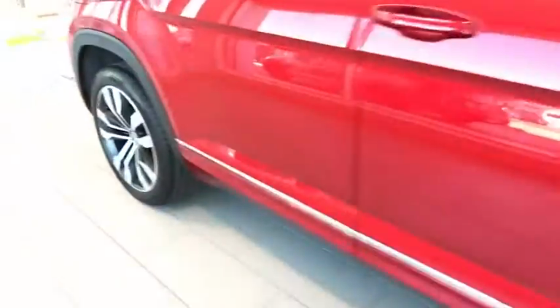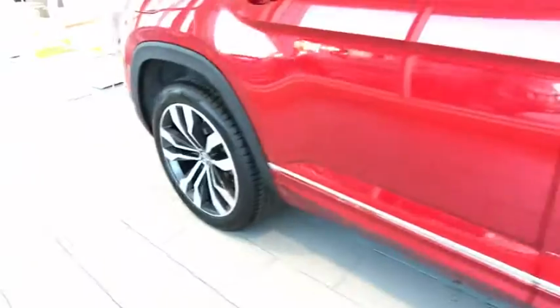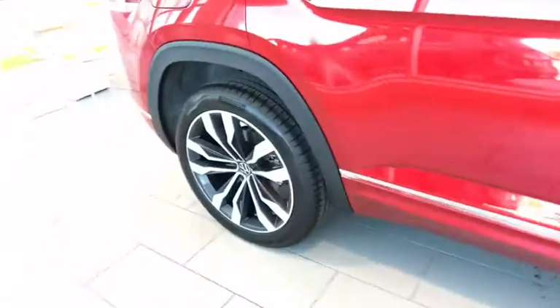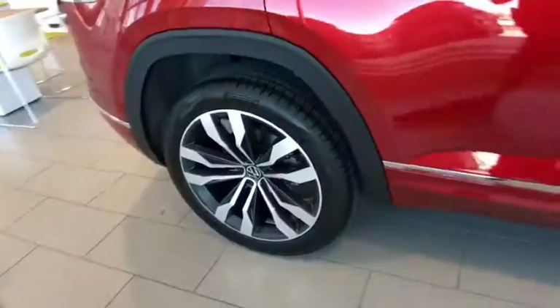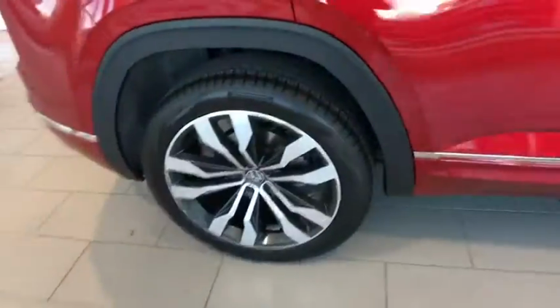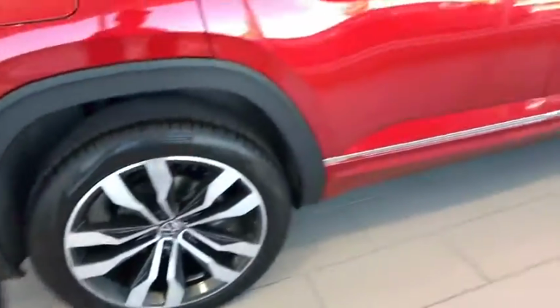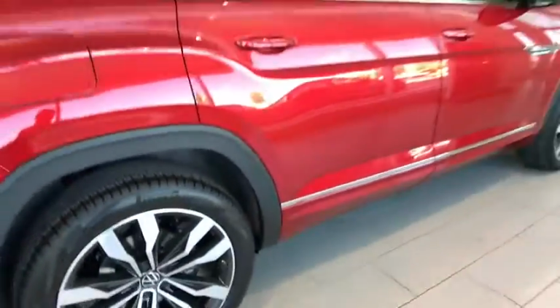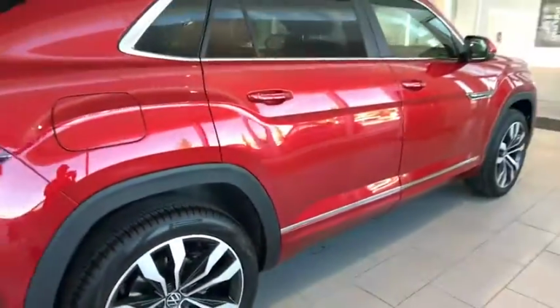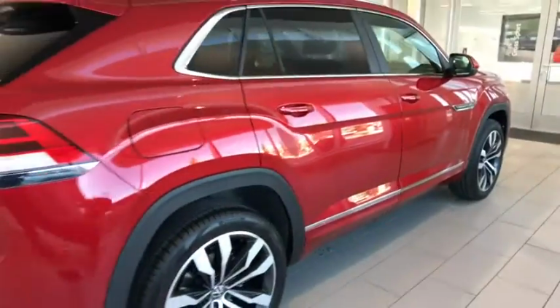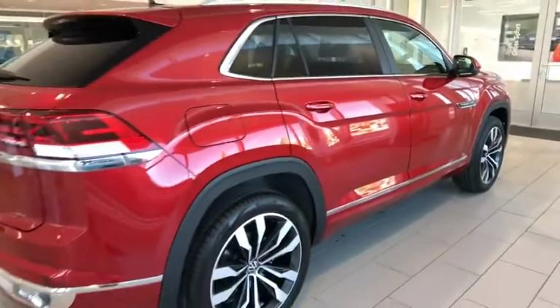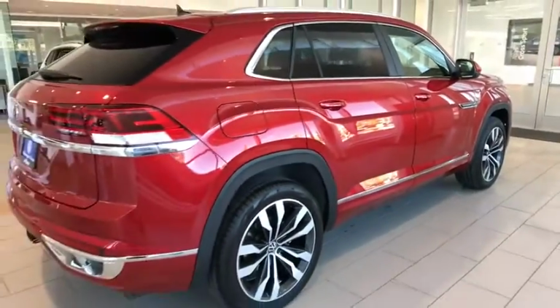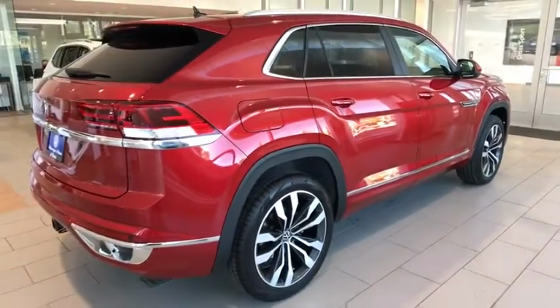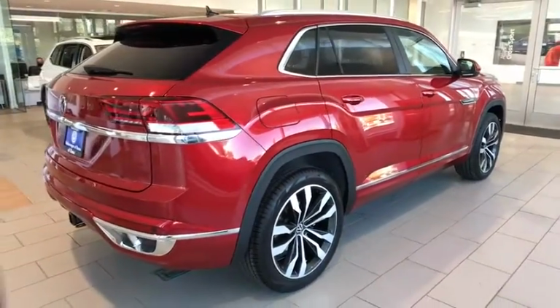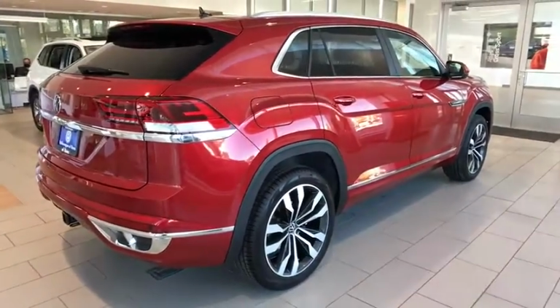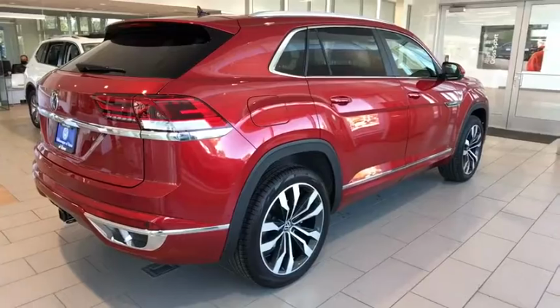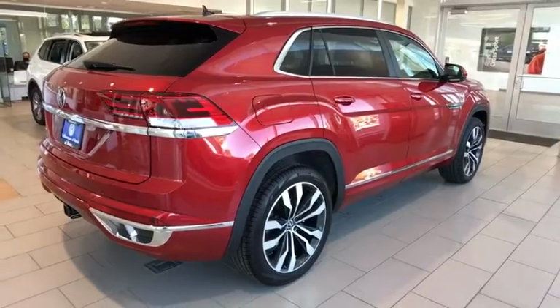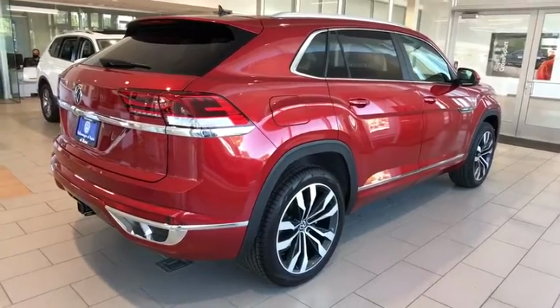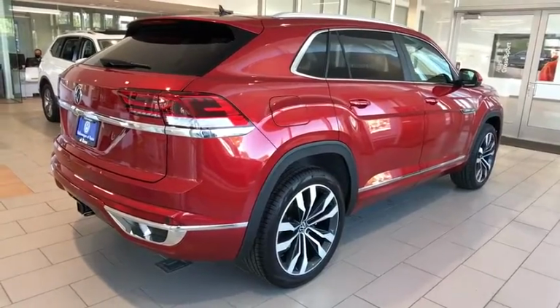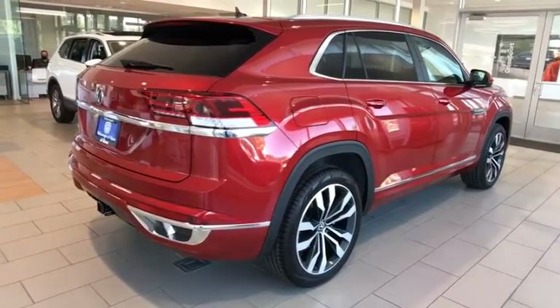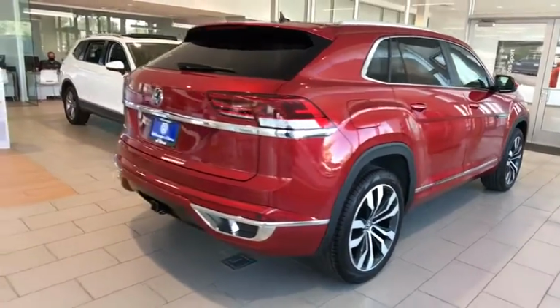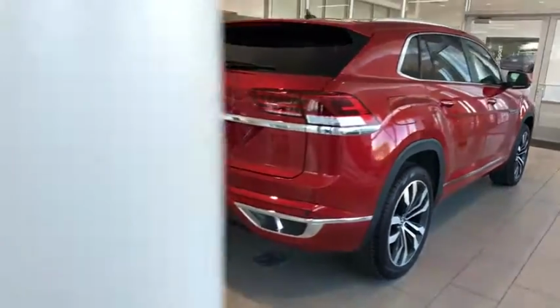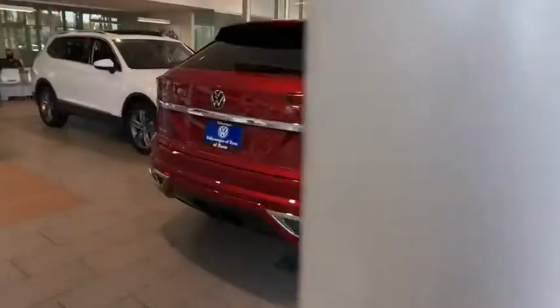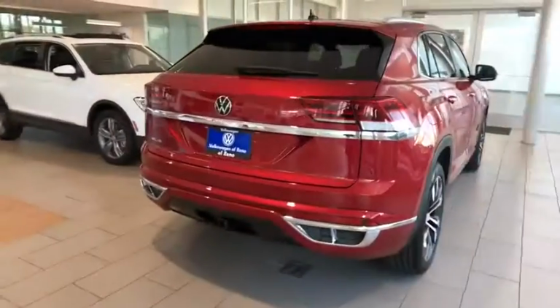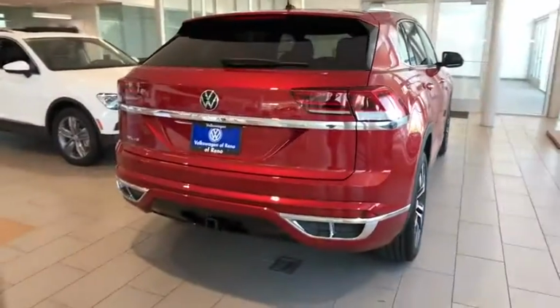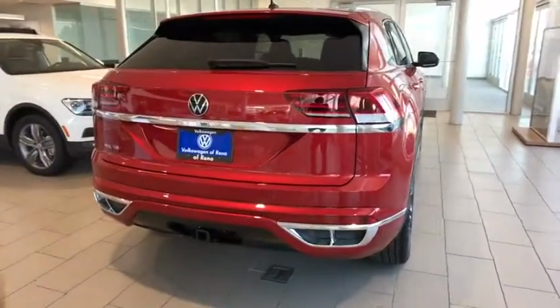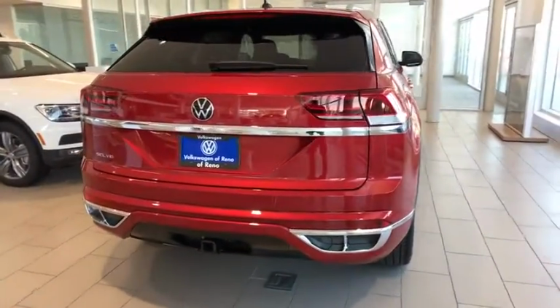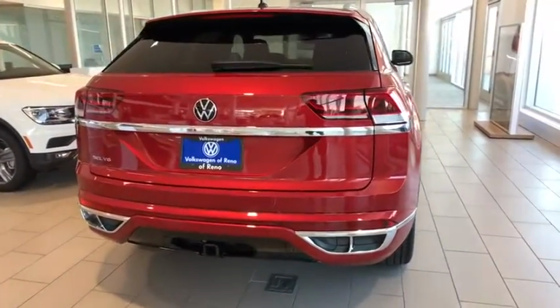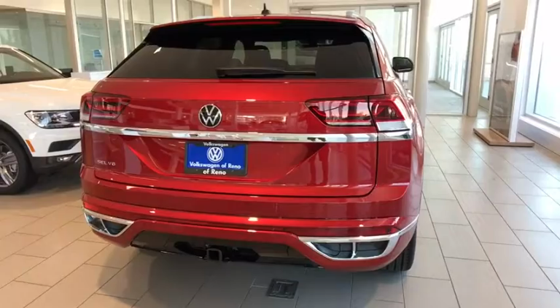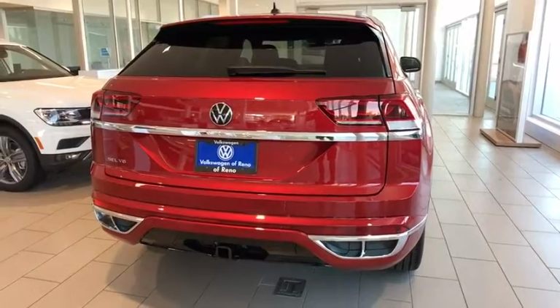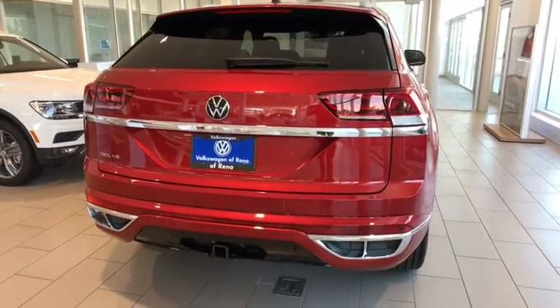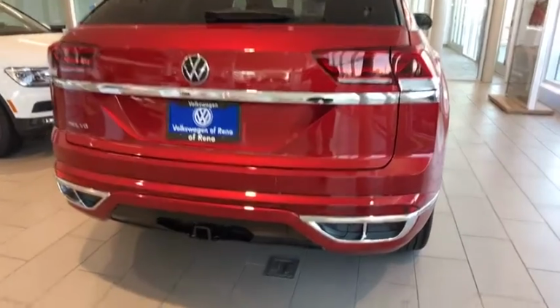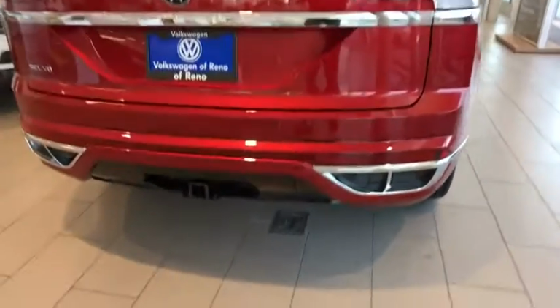Remote engine start, navigation system, keyless entry, power liftgate, power passenger seat, backup camera, leather-wrapped steering wheel, power steering, driver lumbar, adjustable steering wheel, cruise control.